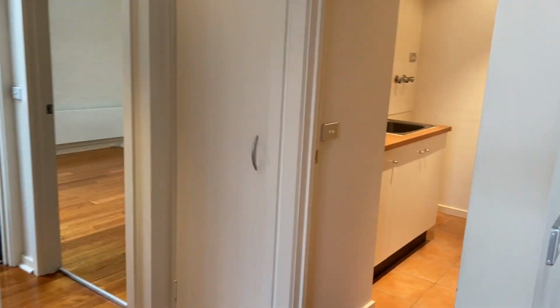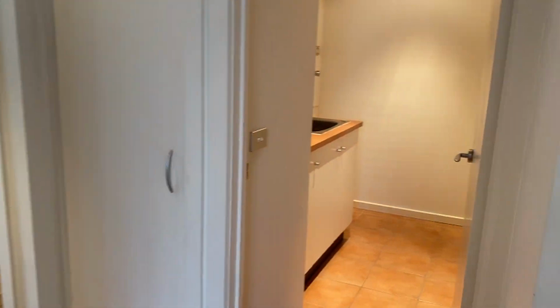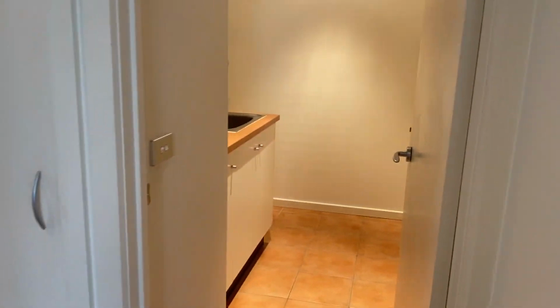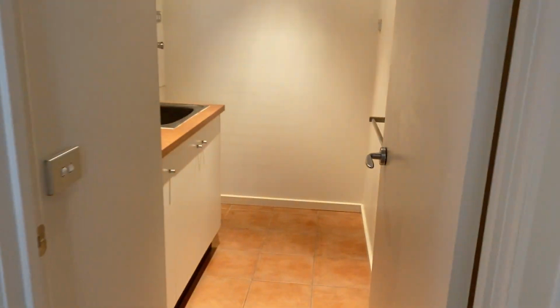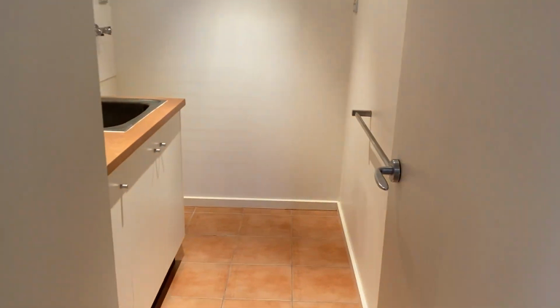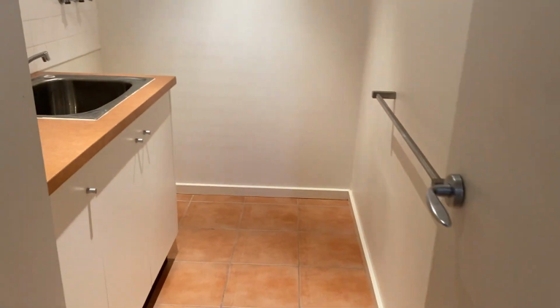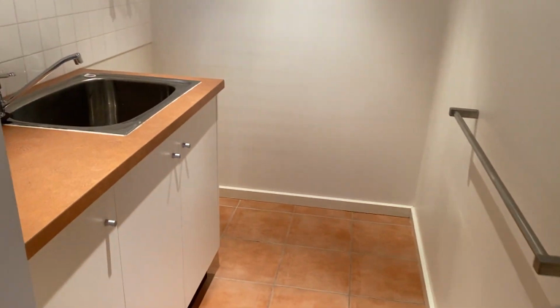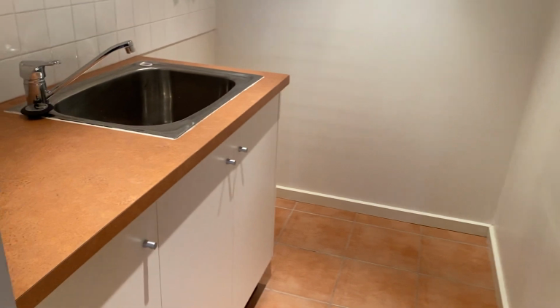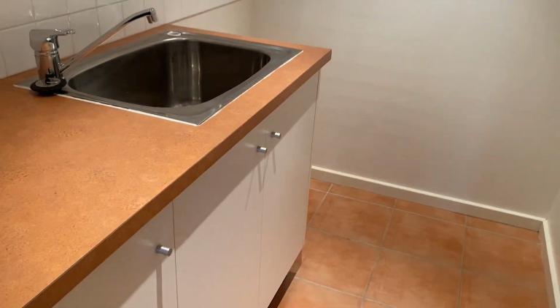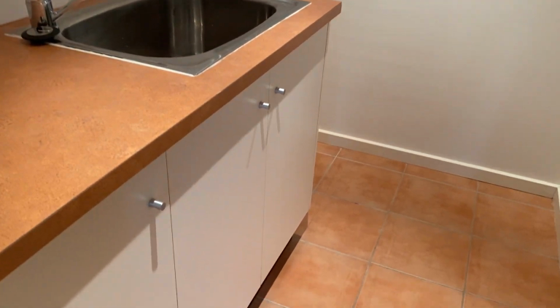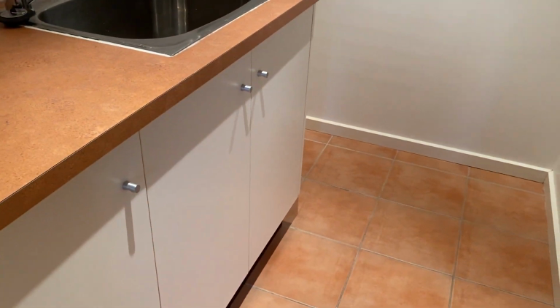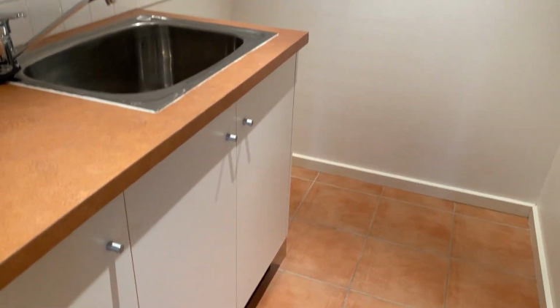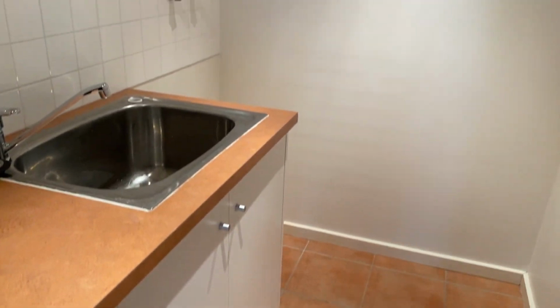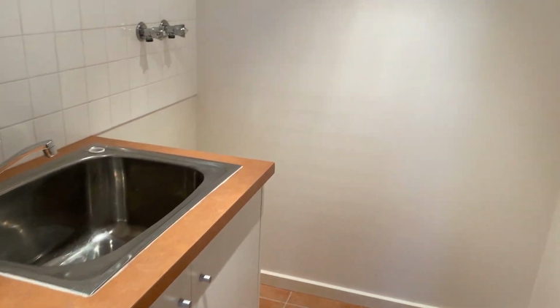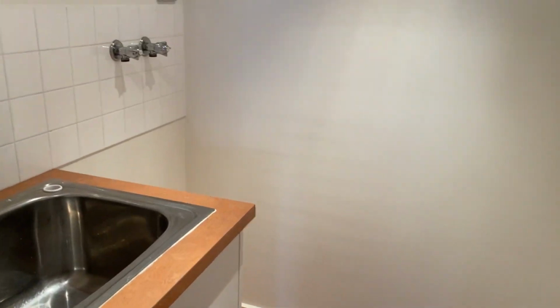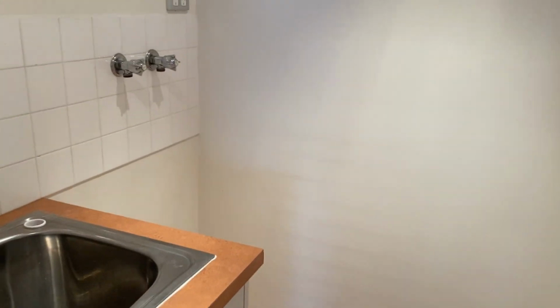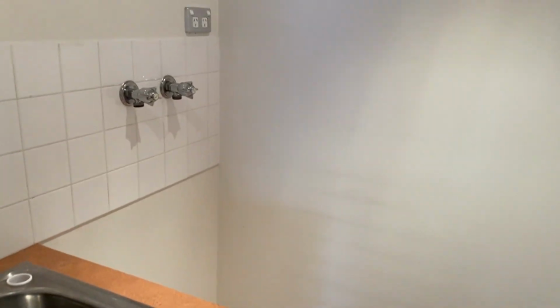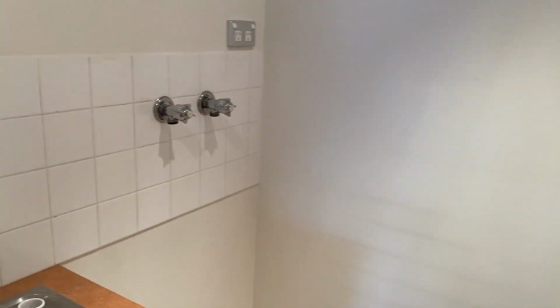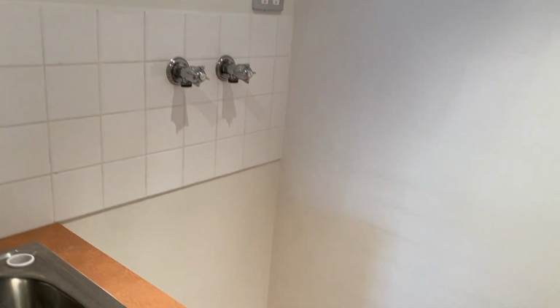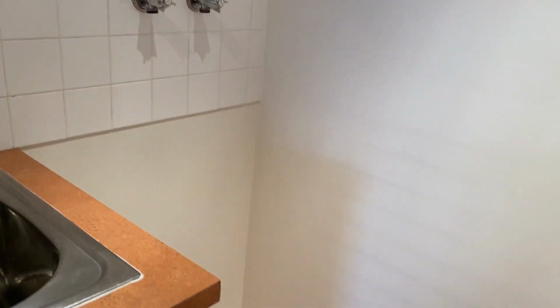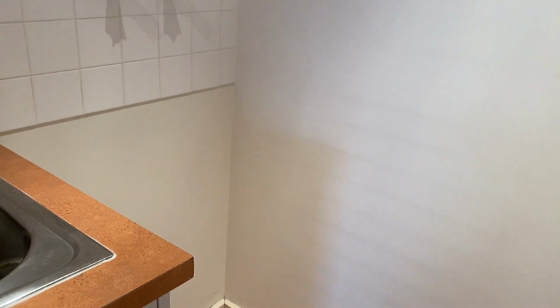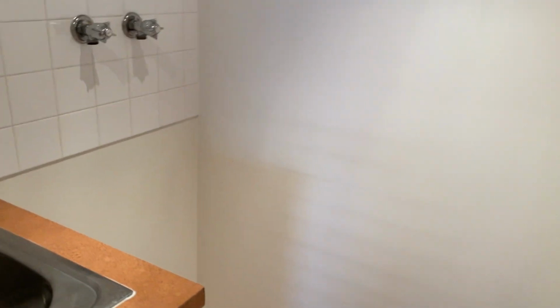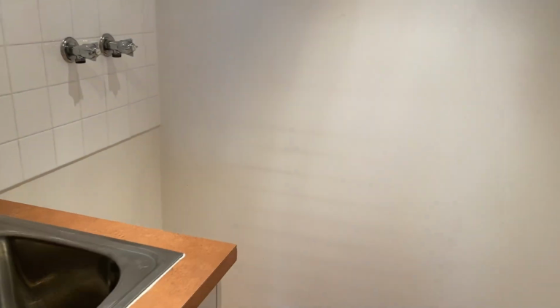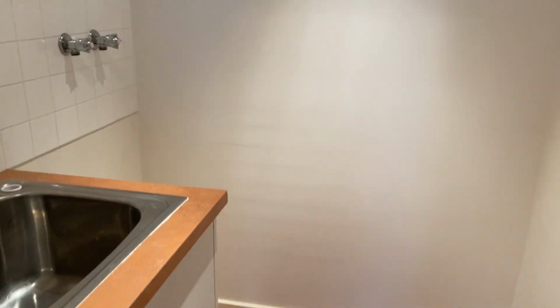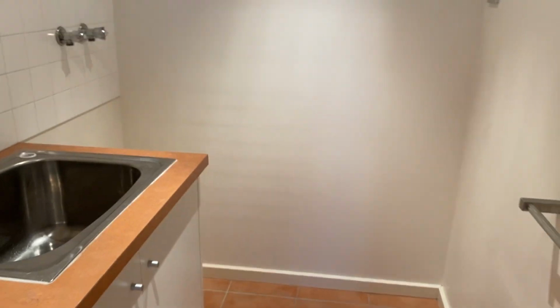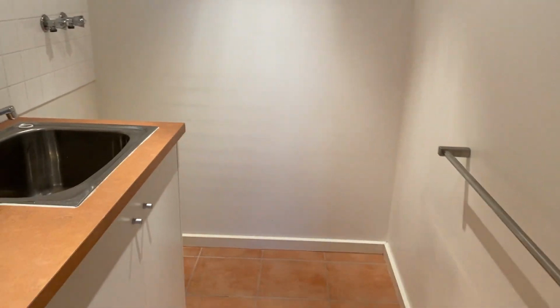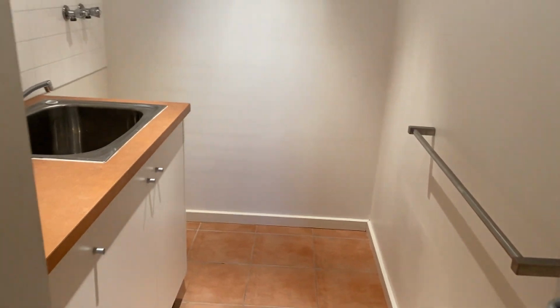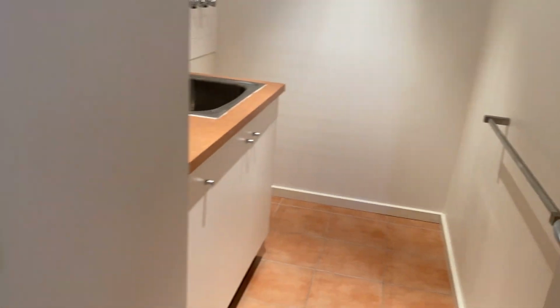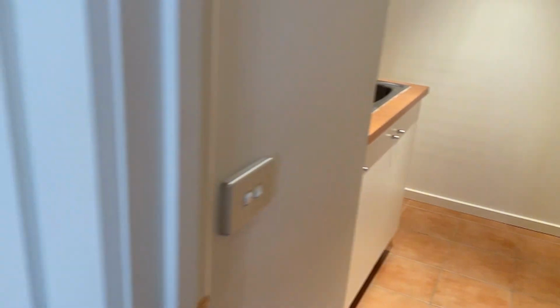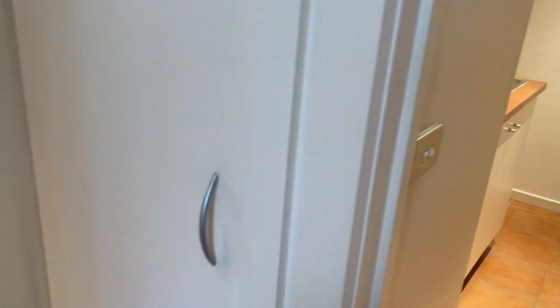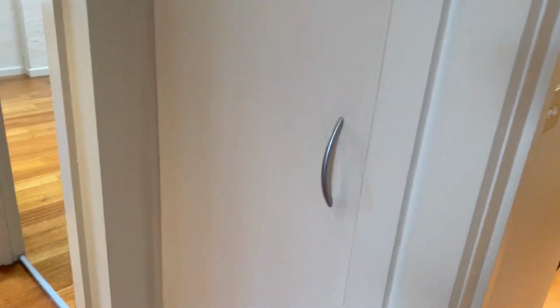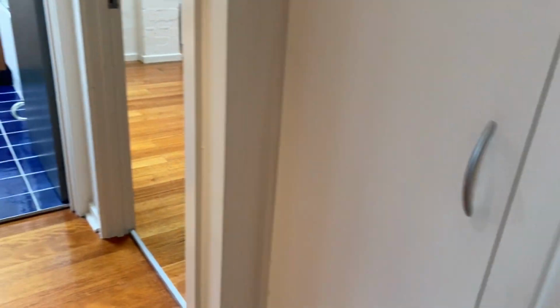Now into the laundry. It's got some cupboard space, washing machine space, and a storage cupboard.